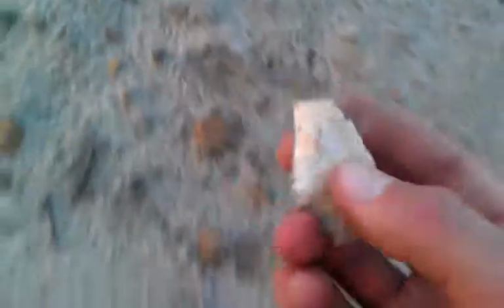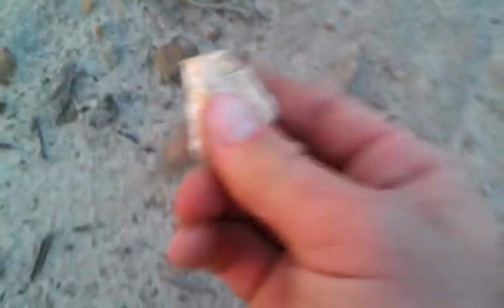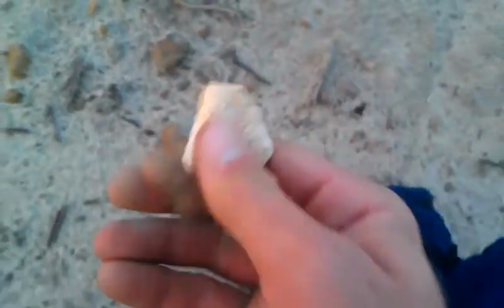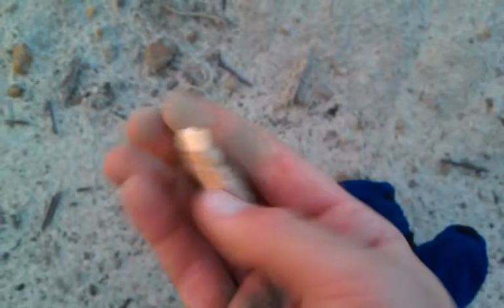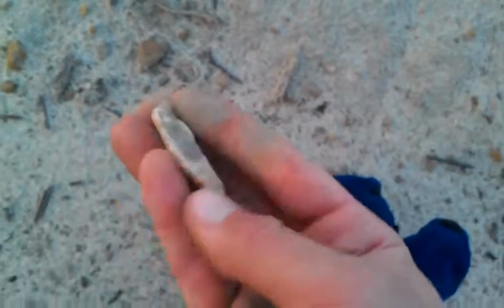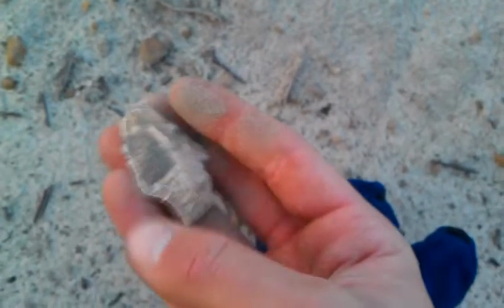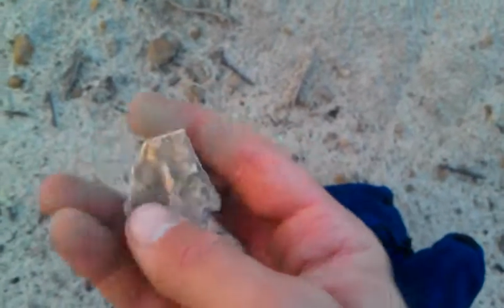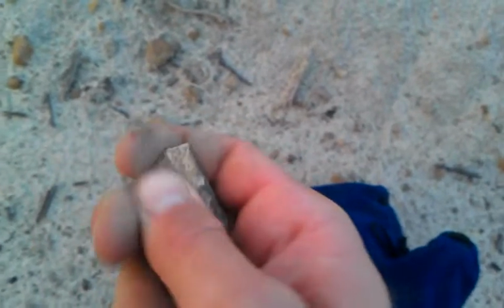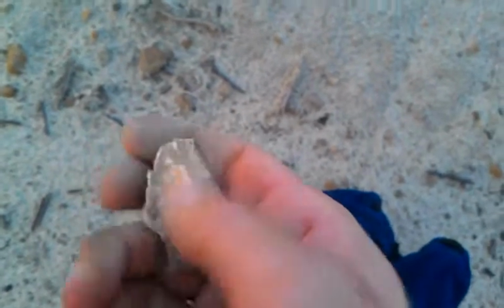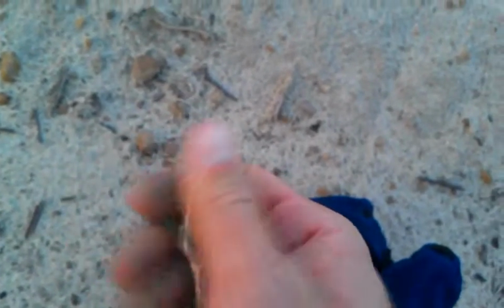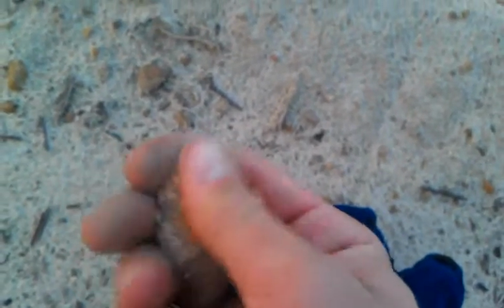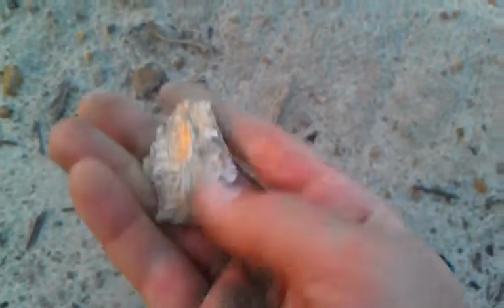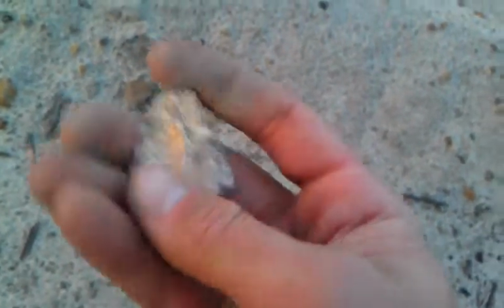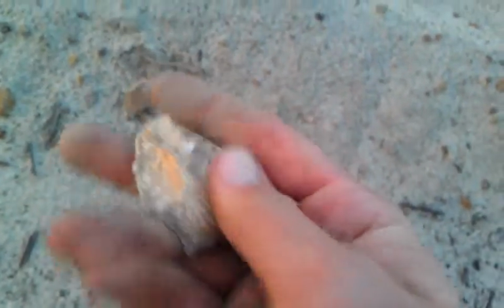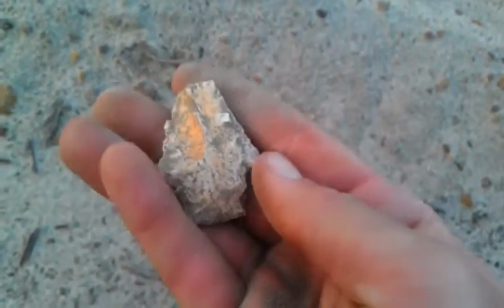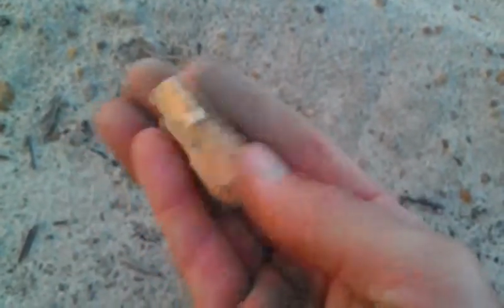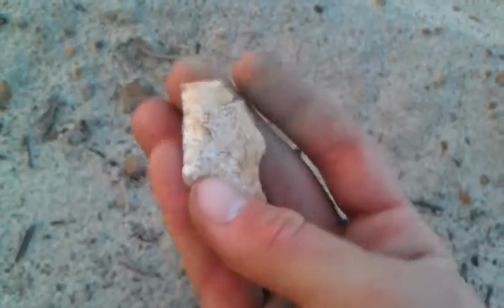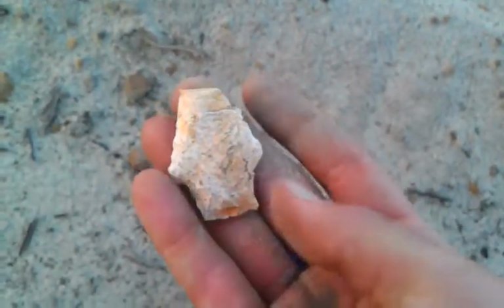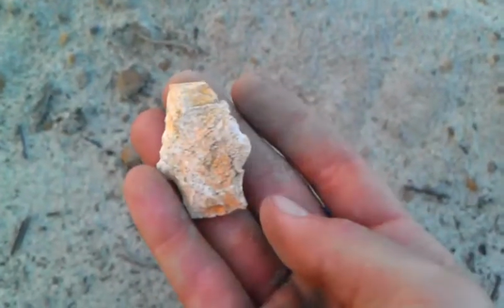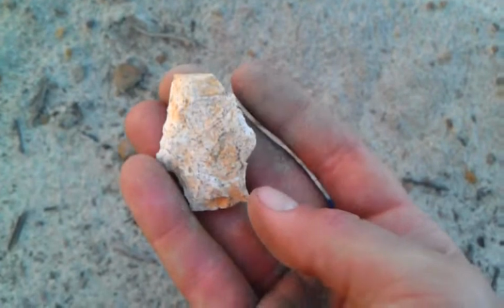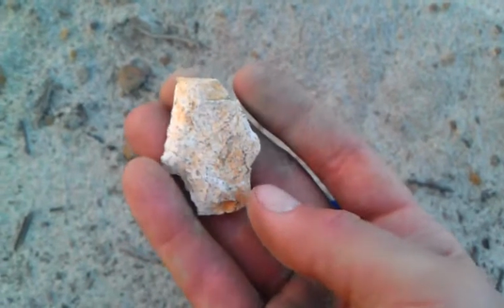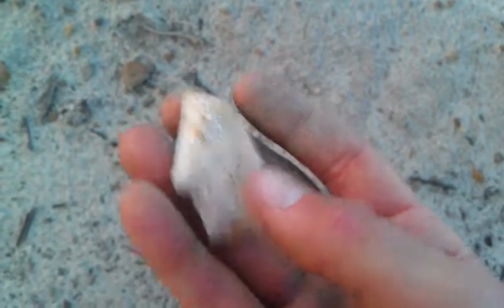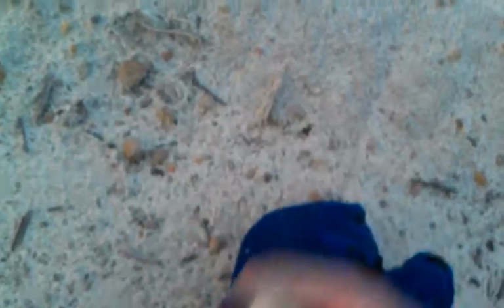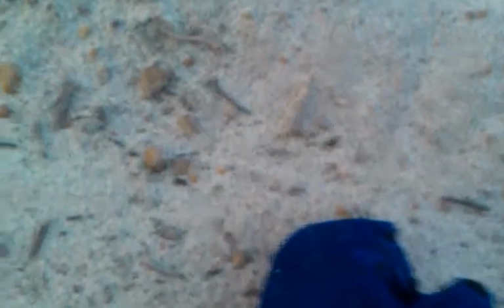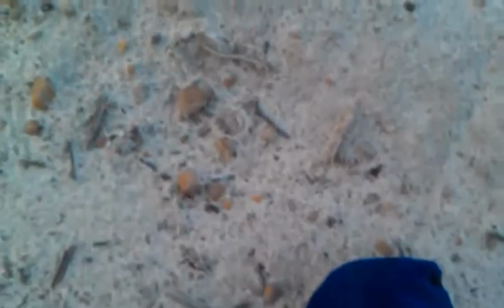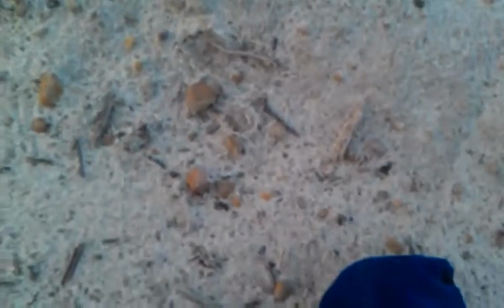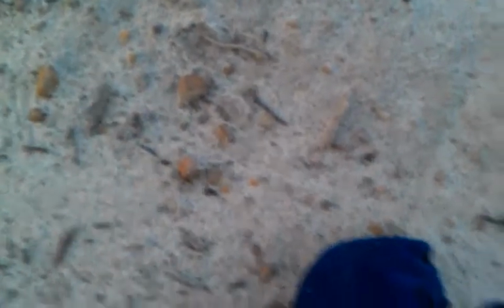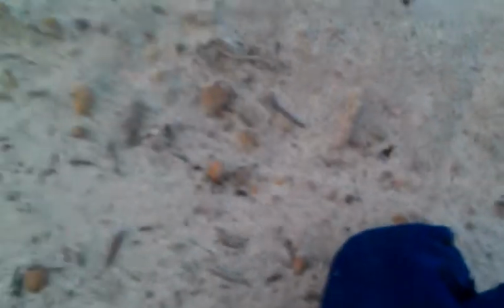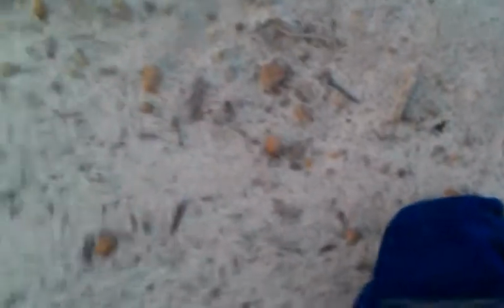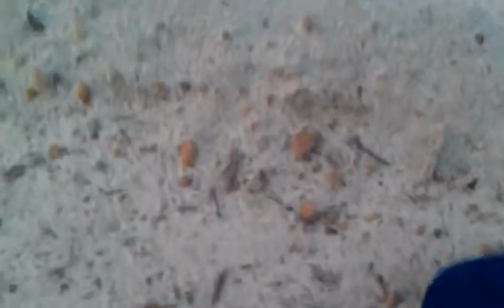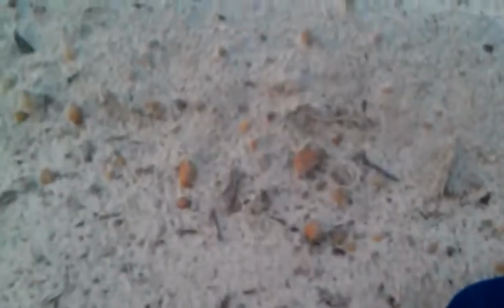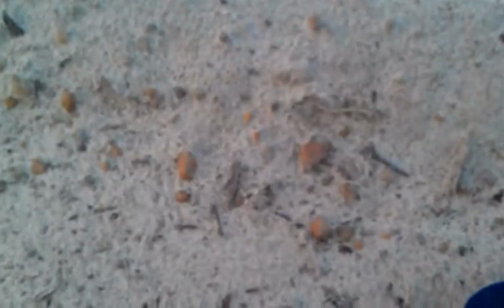Broken tip, but still a good one. And if you just watched, I'm going to put all these in order. The one I just found before this, I've cleaned up. I took my hydration pack out and cleaned it a little bit.